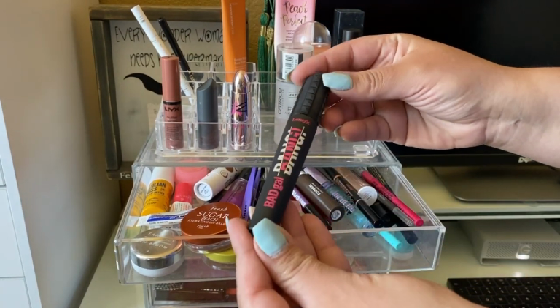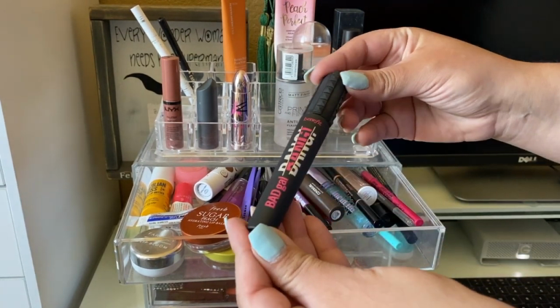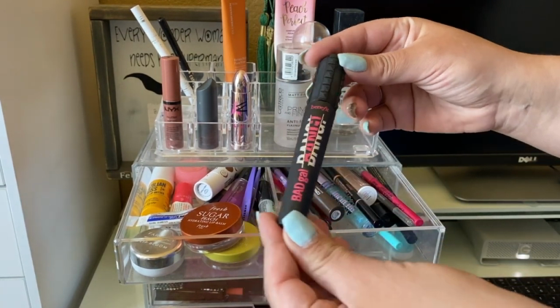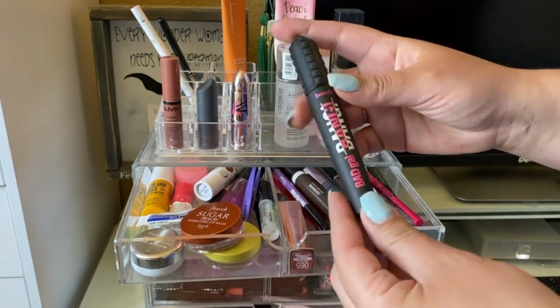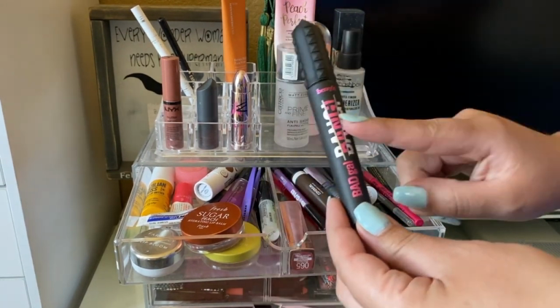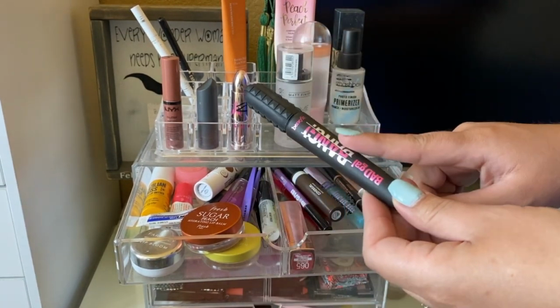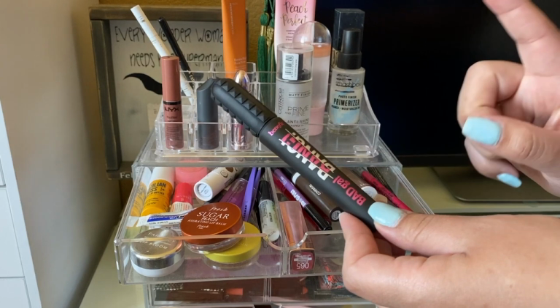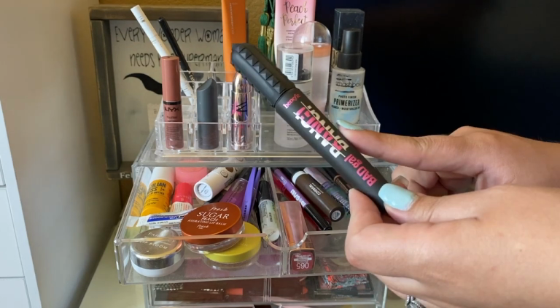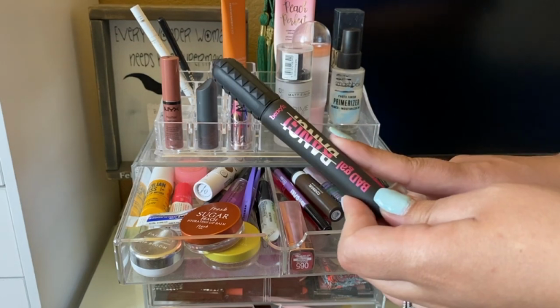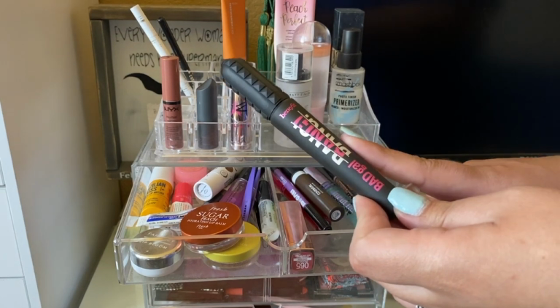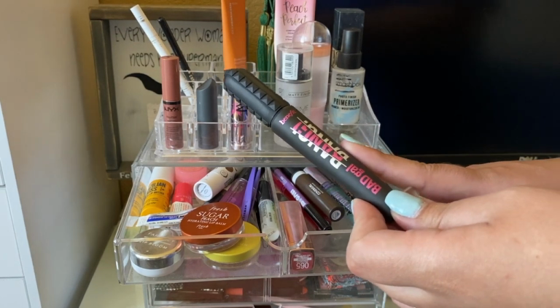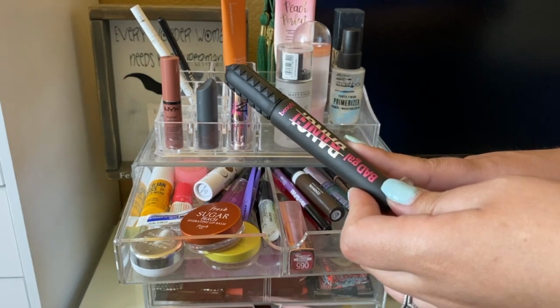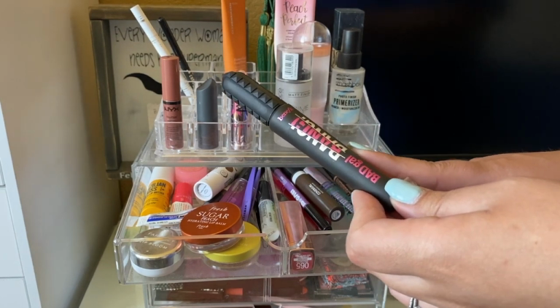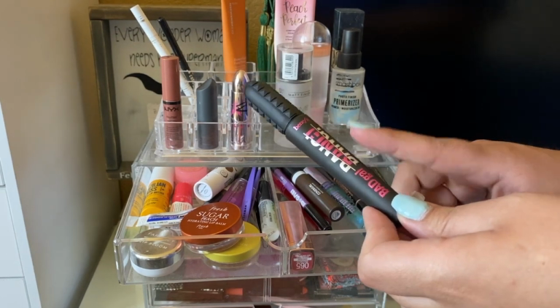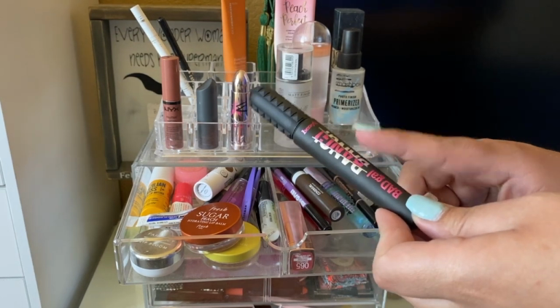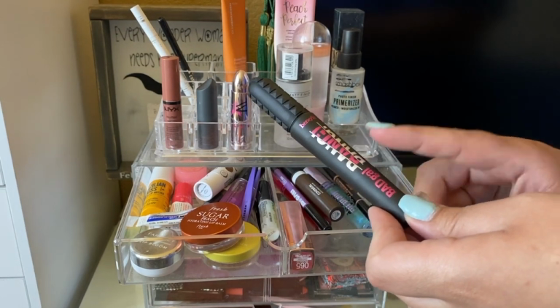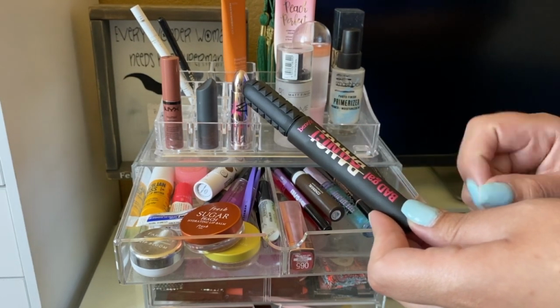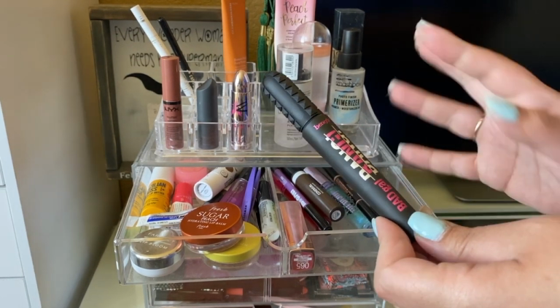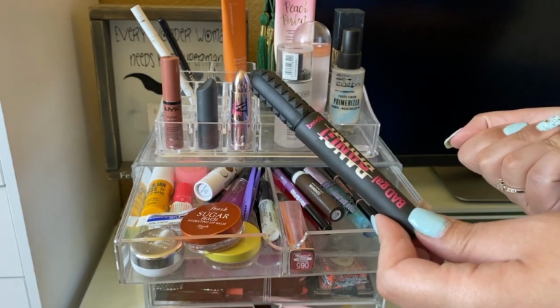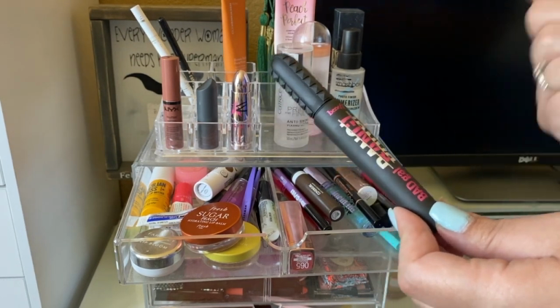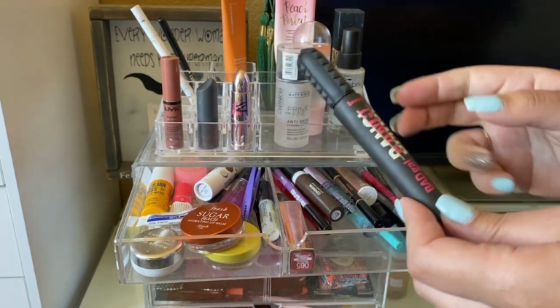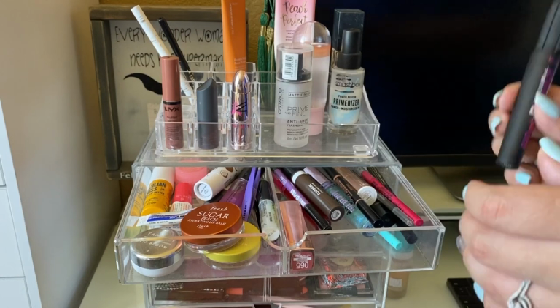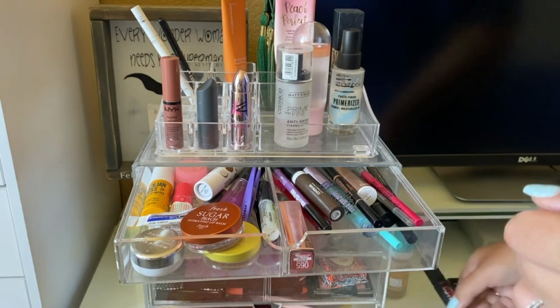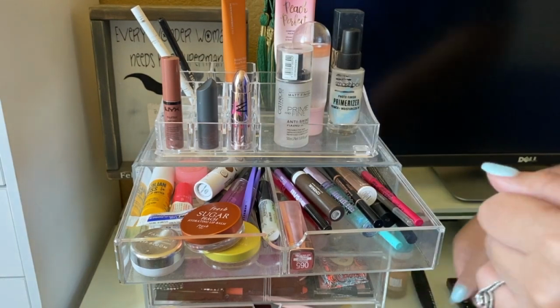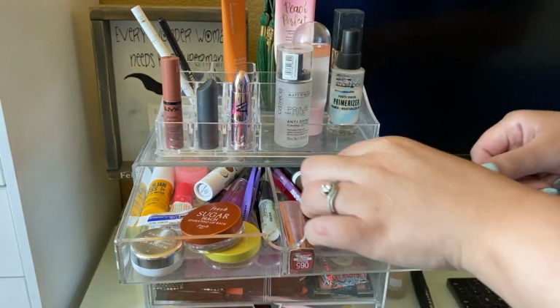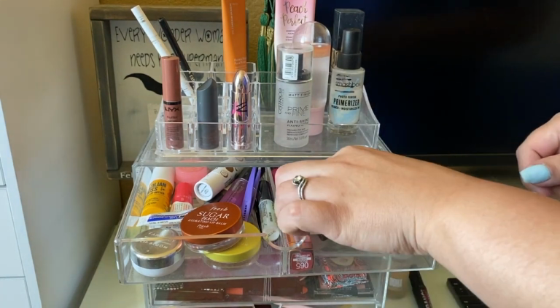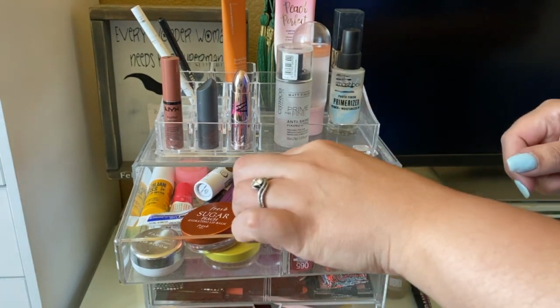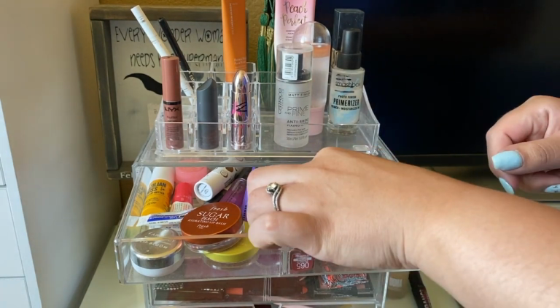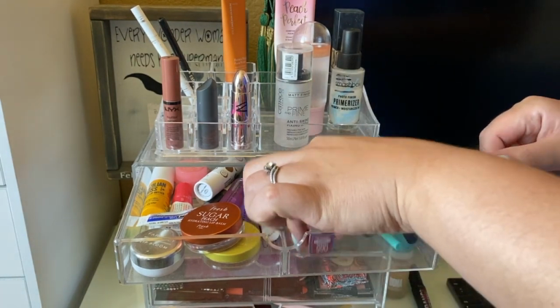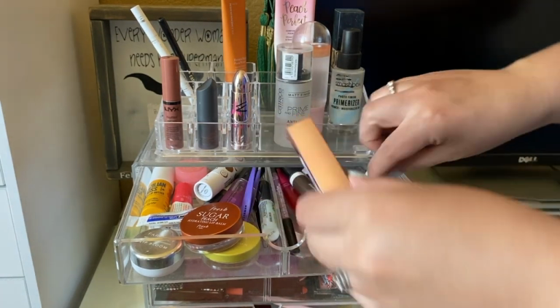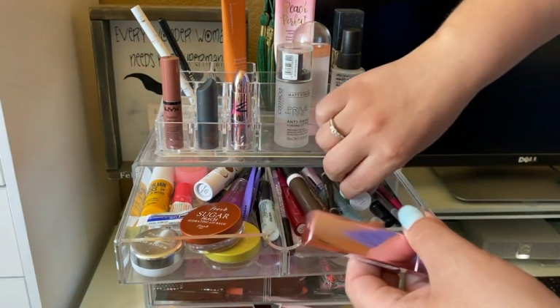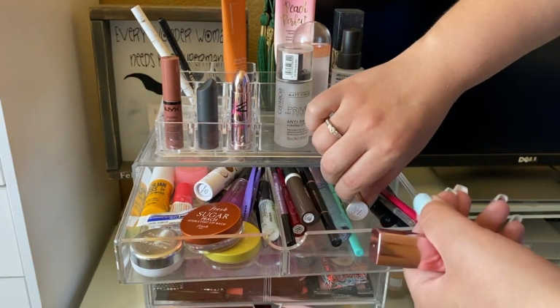Everything else on top you guys know are project pan items. For mascara this week I had the Bad Gal Bang mascara by Benefit. It's okay — I don't really like it on its own. I think I would like it more if I paired it with another mascara, but we'll be picking a new one.